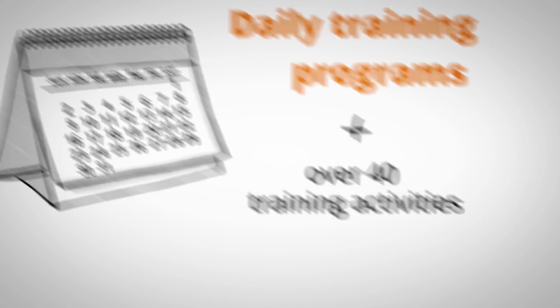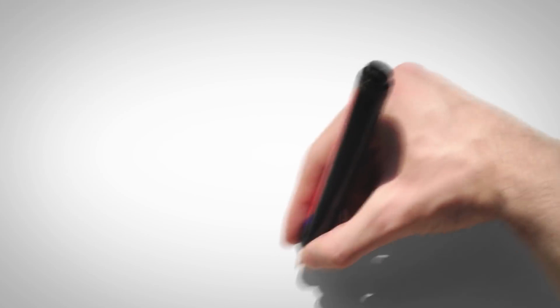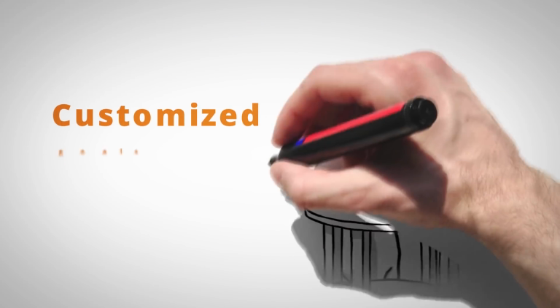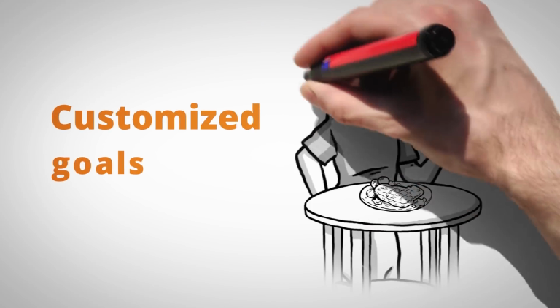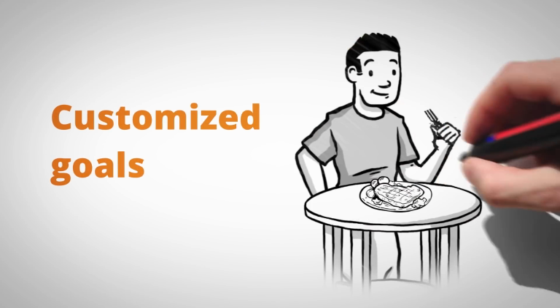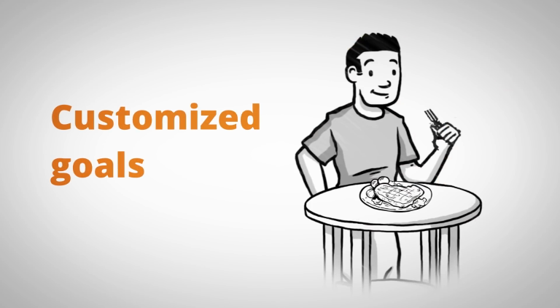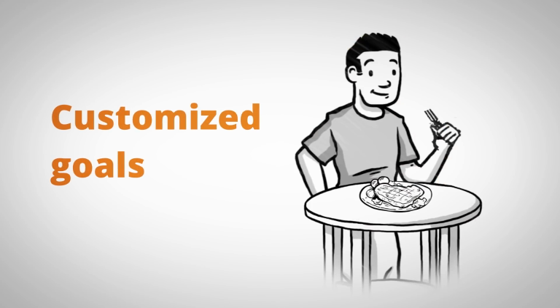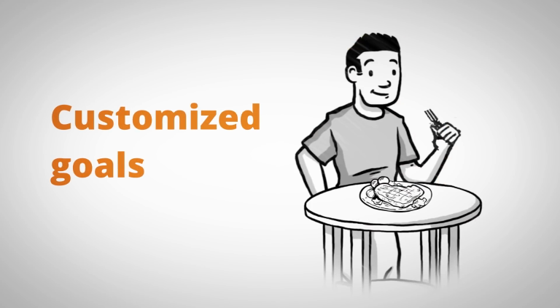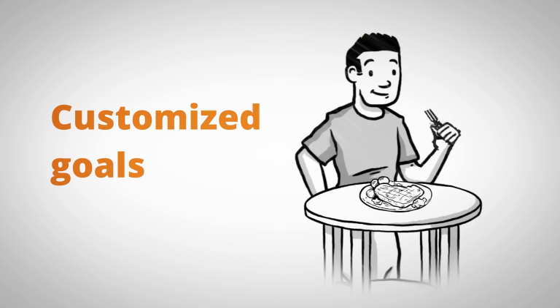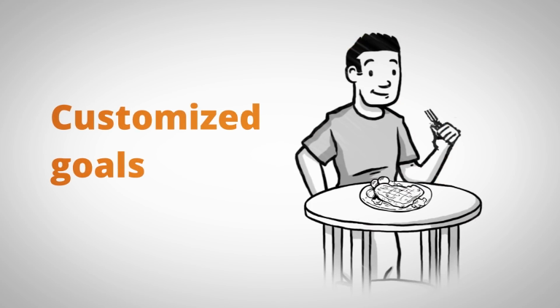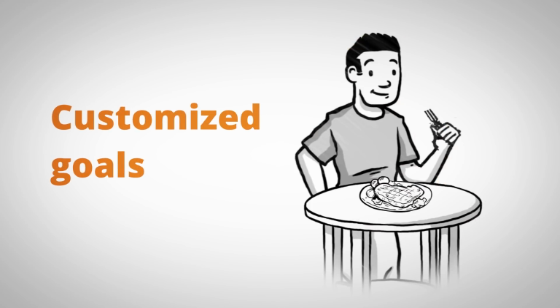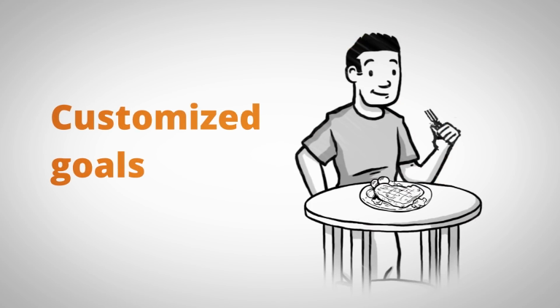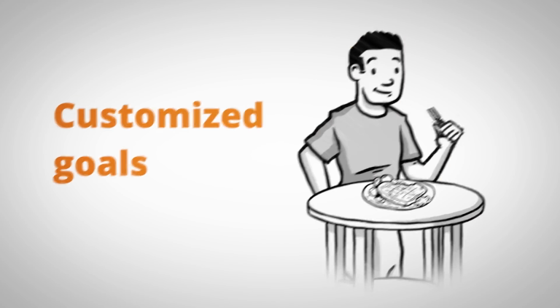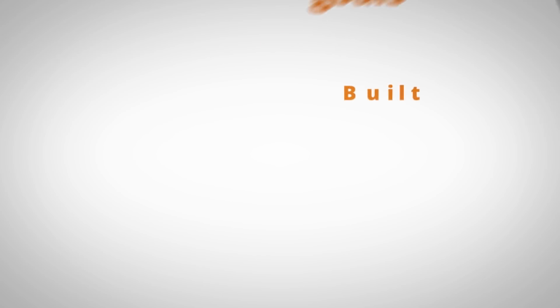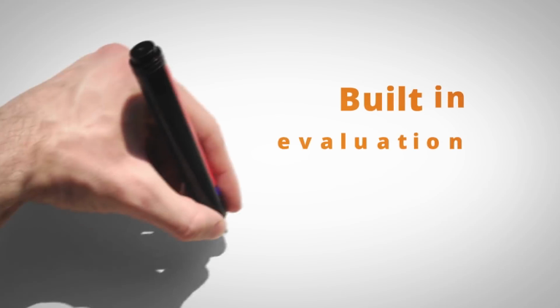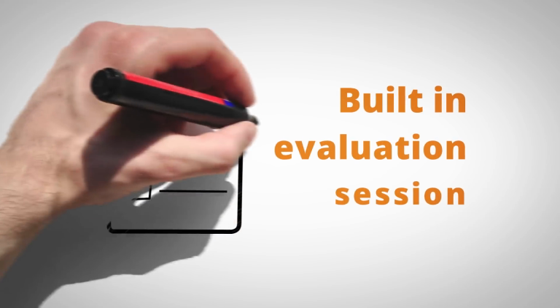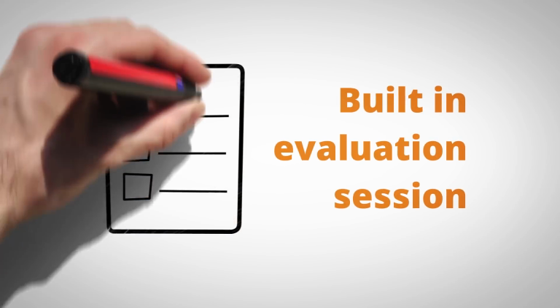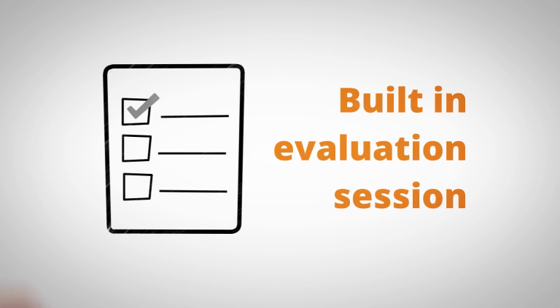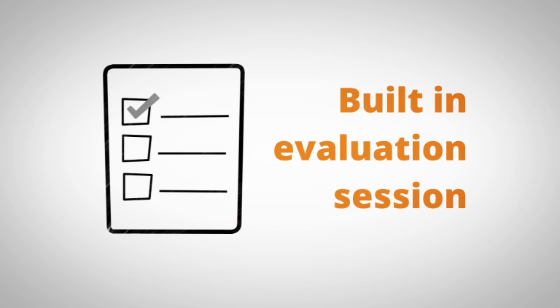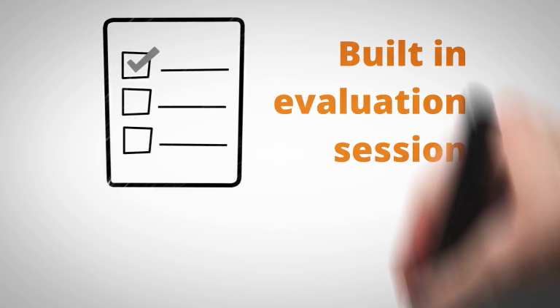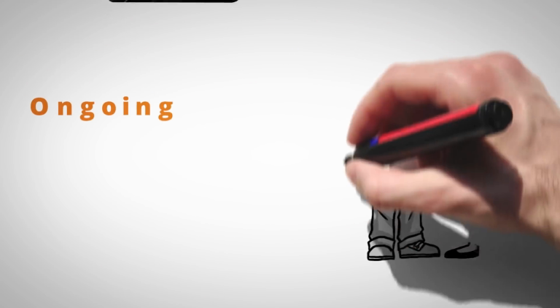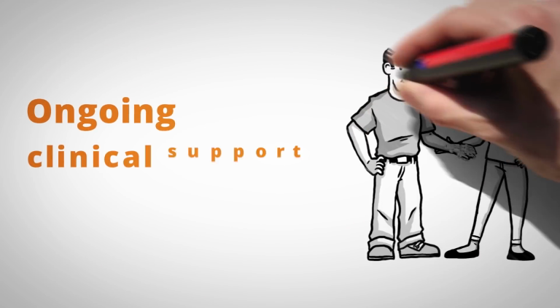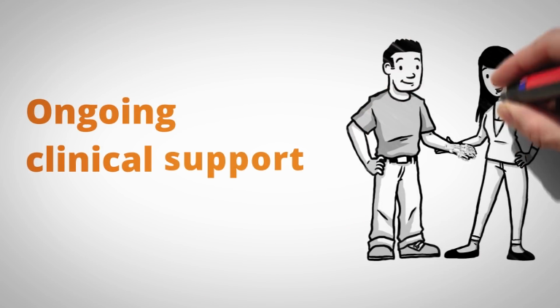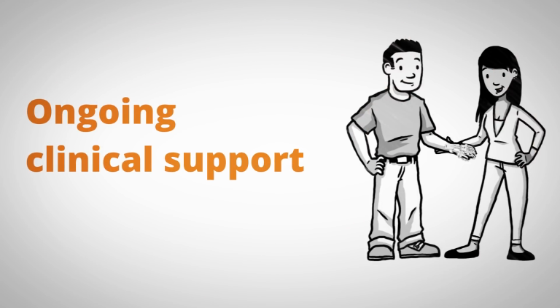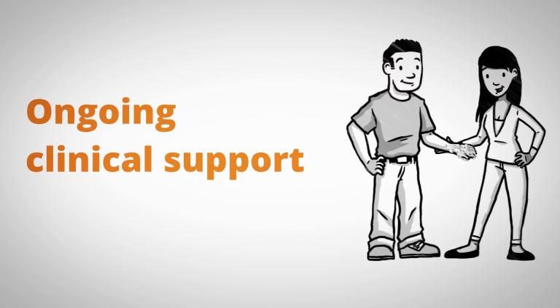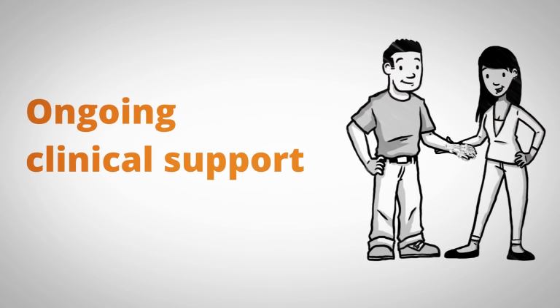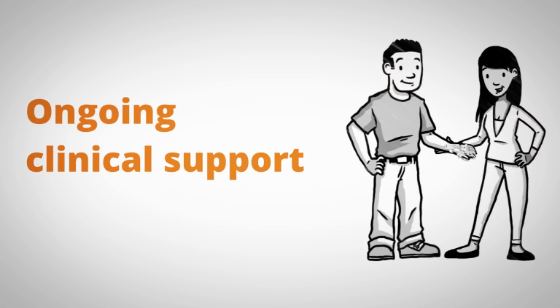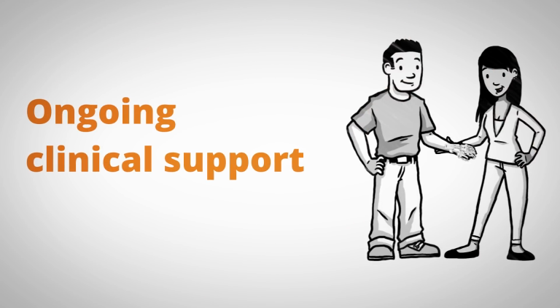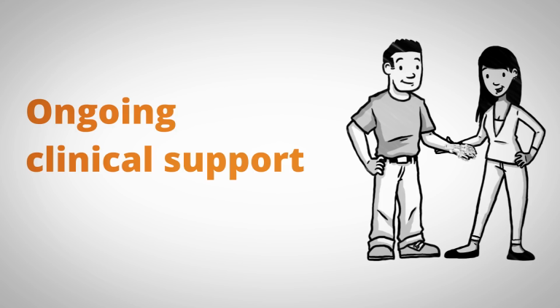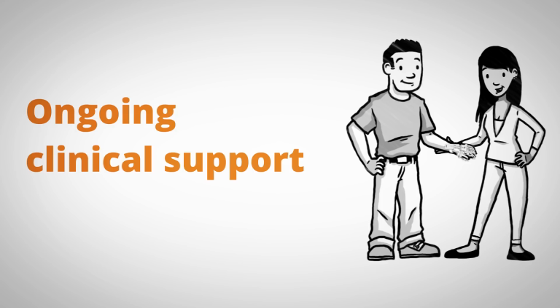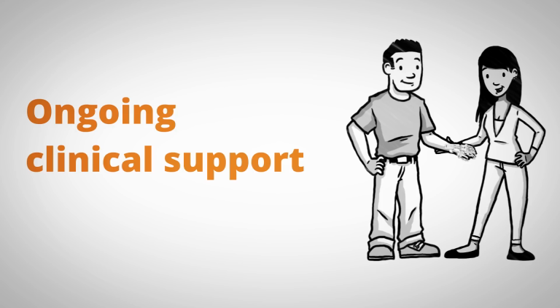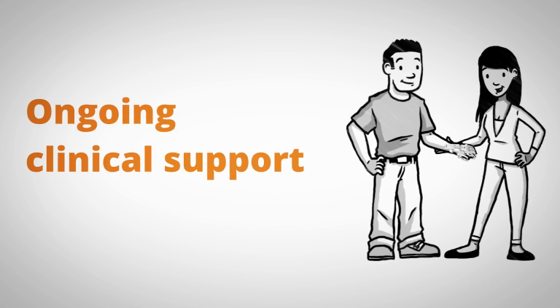Customized goals based on your movement, increasing the challenge each session. Built-in evaluation sessions to track your progress. Ongoing clinical support by an in-house occupational therapist who can consult with you.